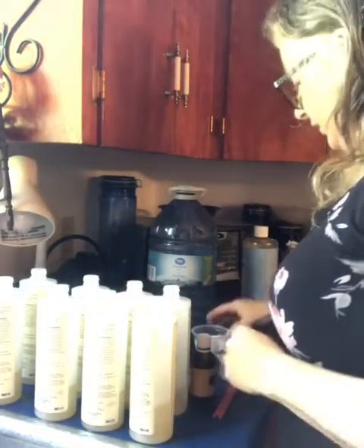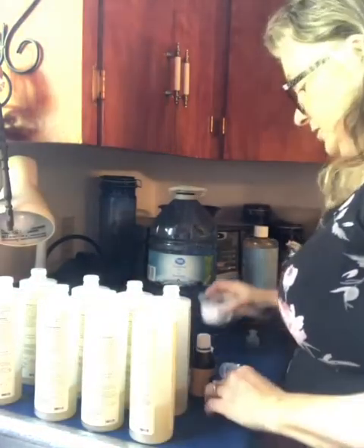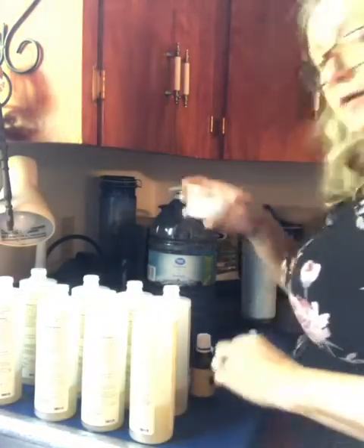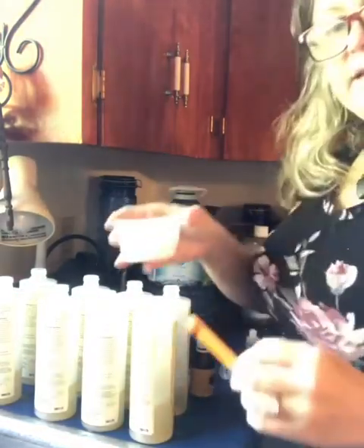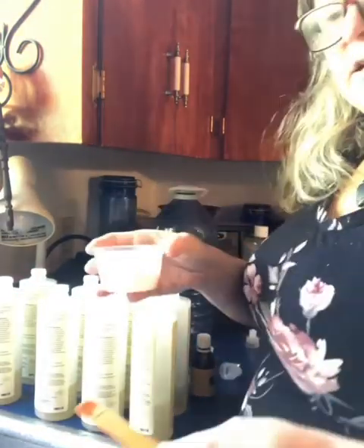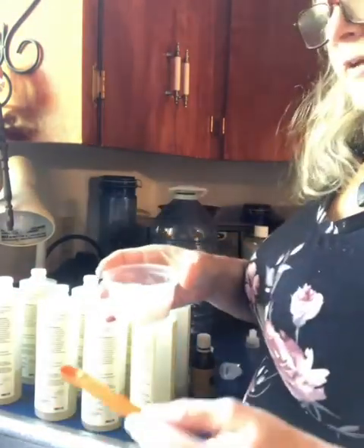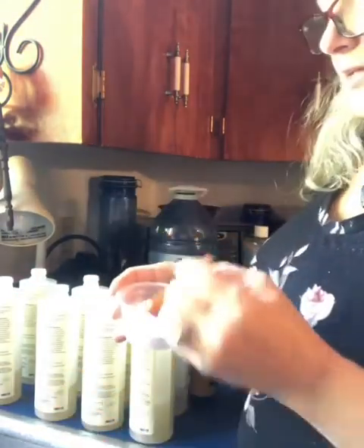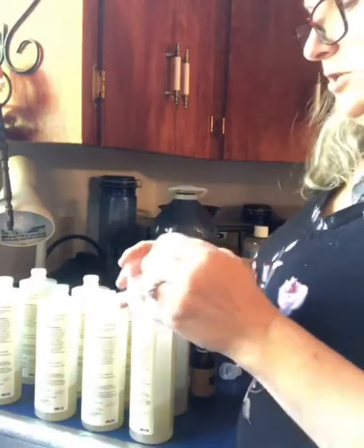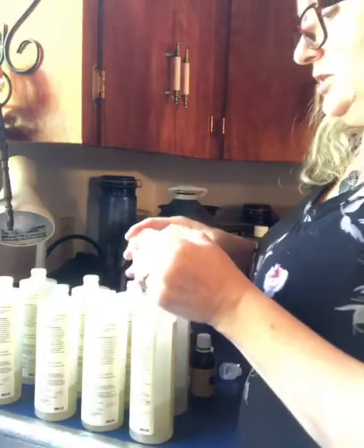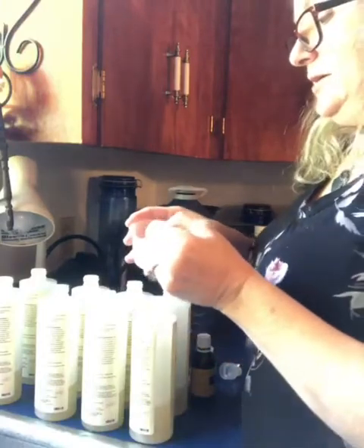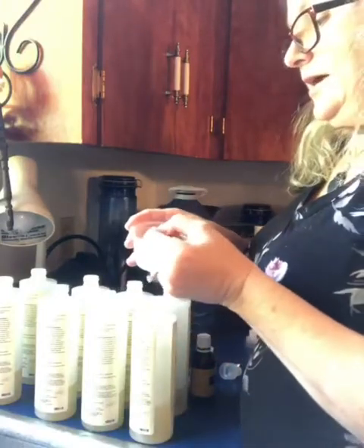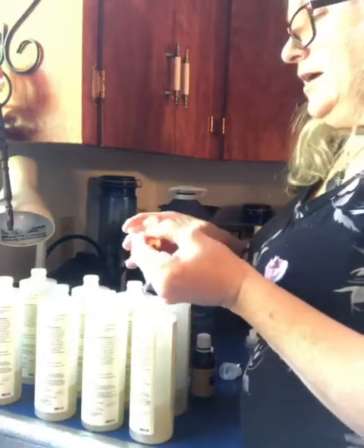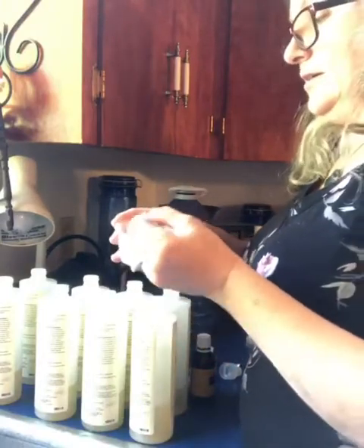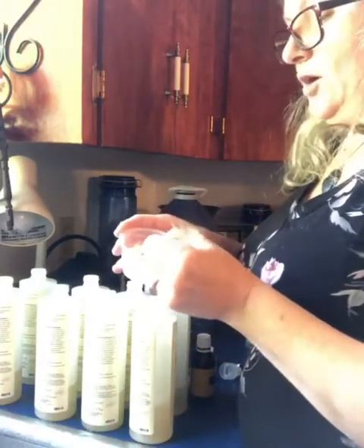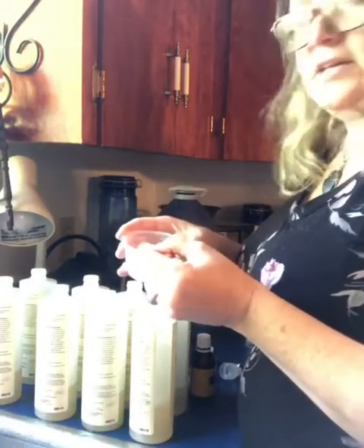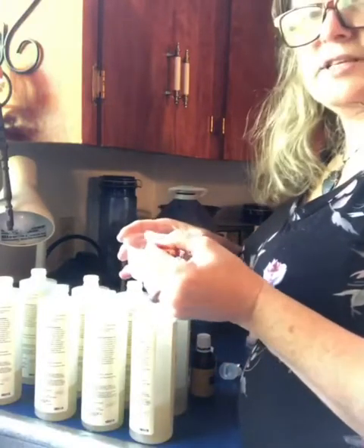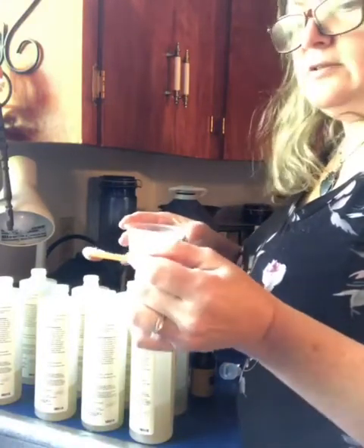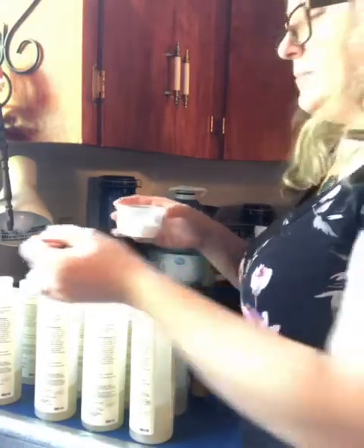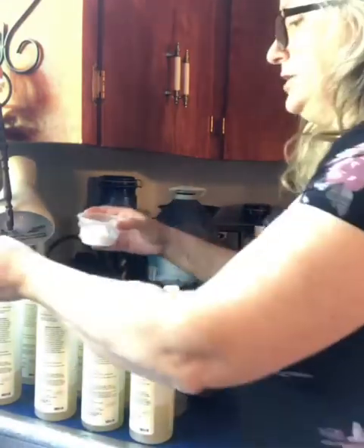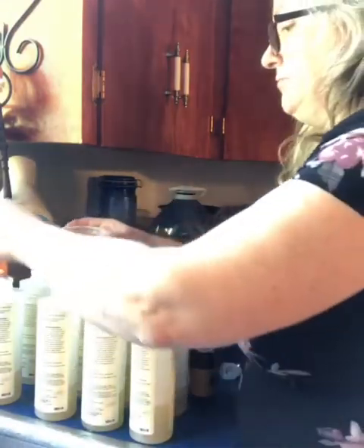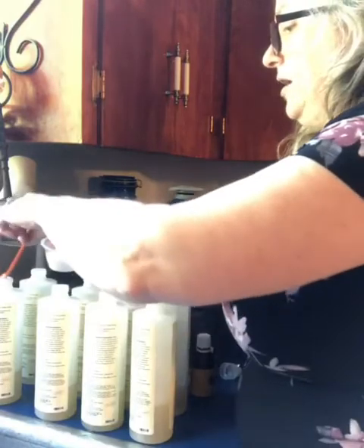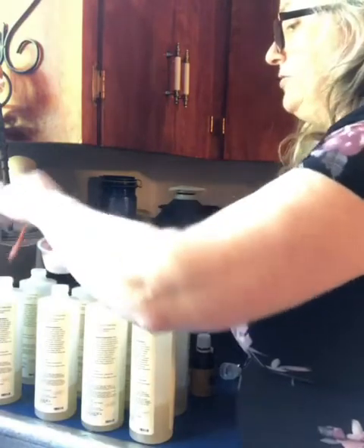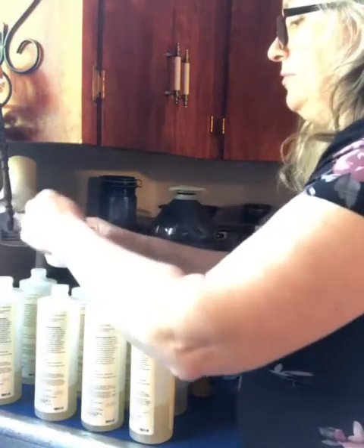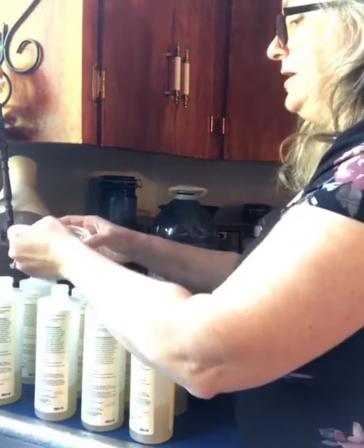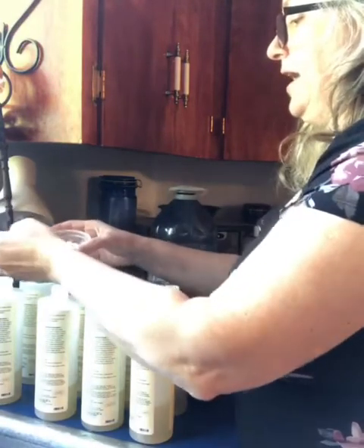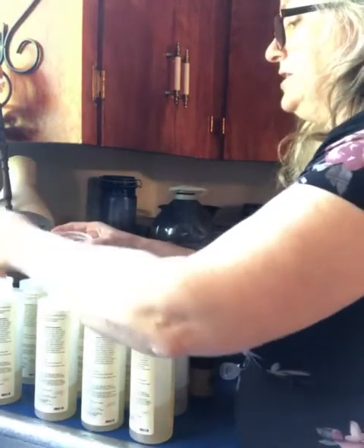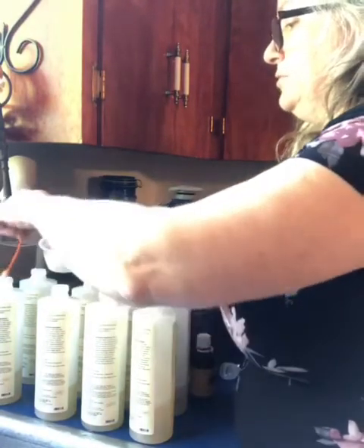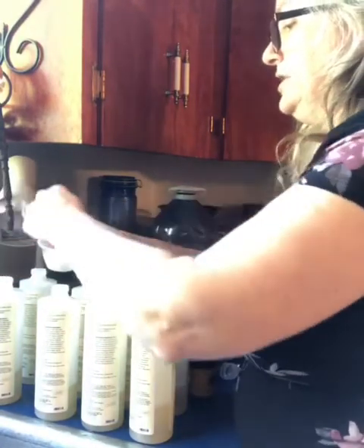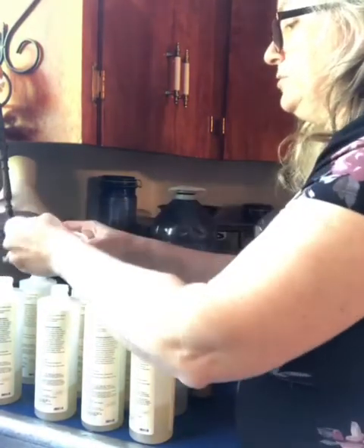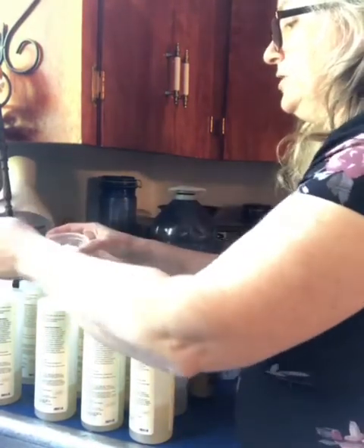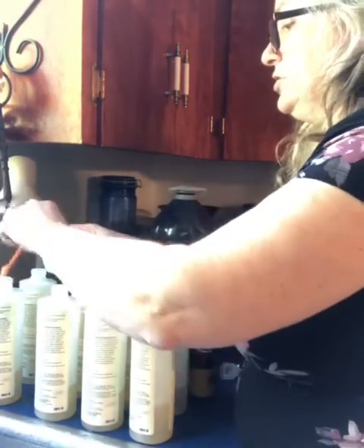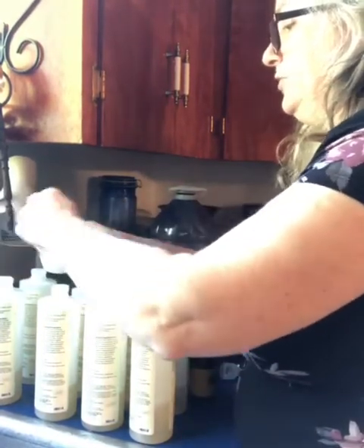I'm adding a little bit of baking soda to each one. The opening is really small, so I put maybe half a teaspoon to a teaspoon's worth — I just scoop a few into each bottle.